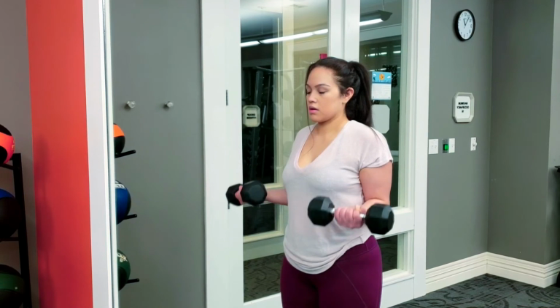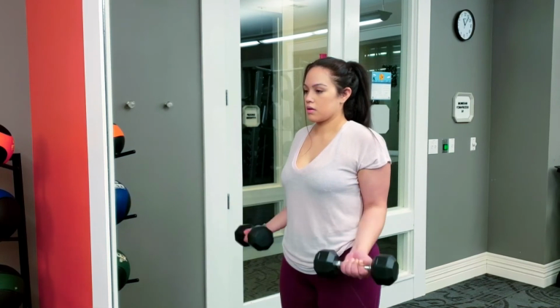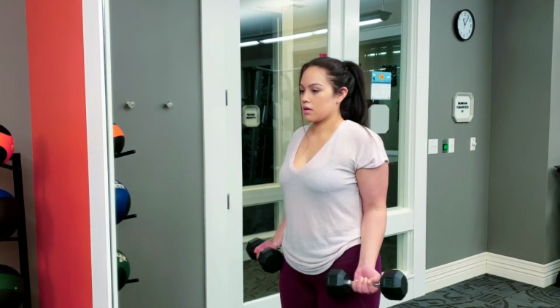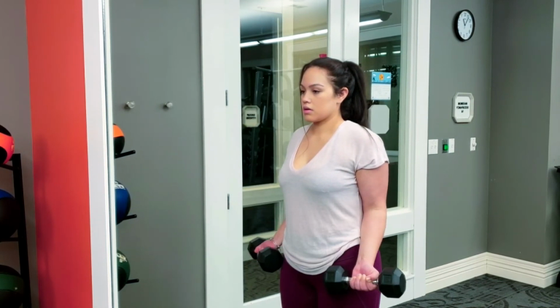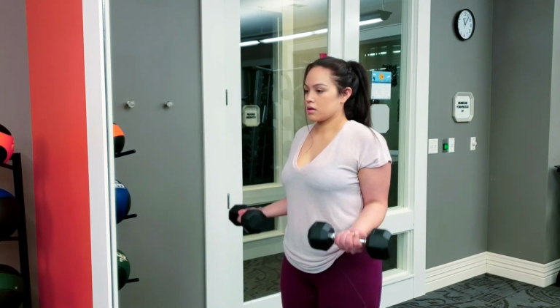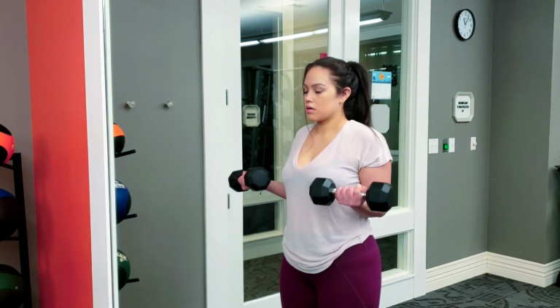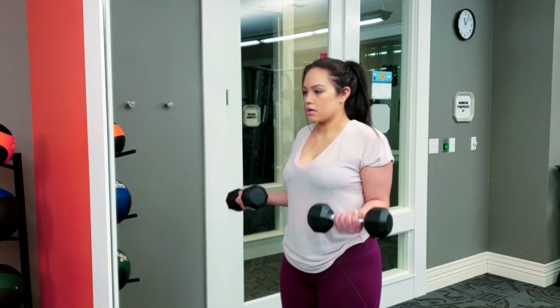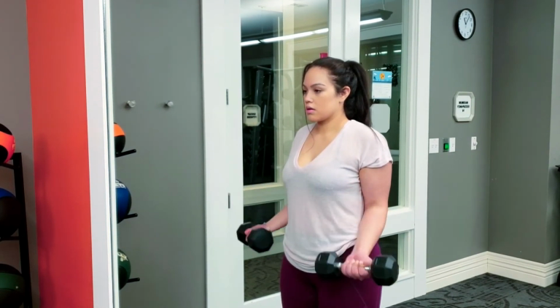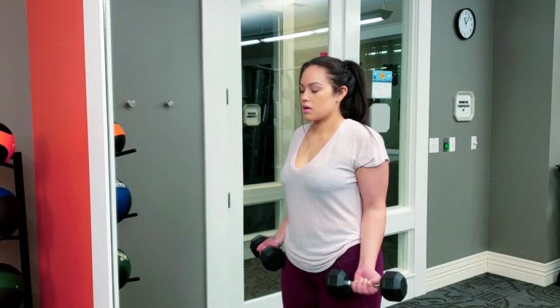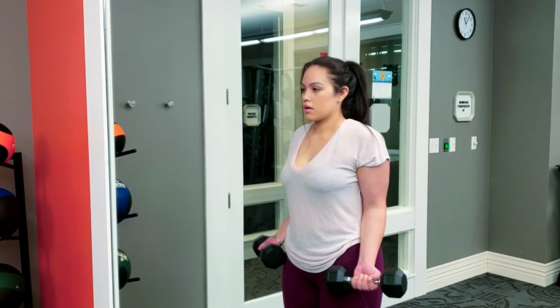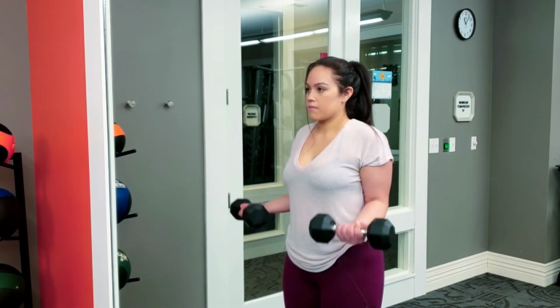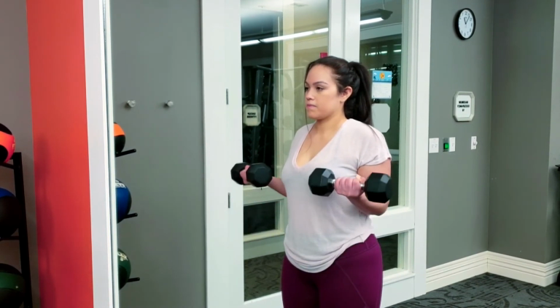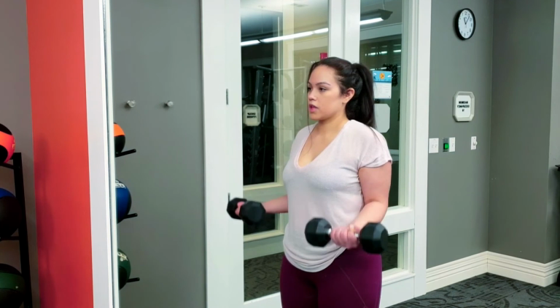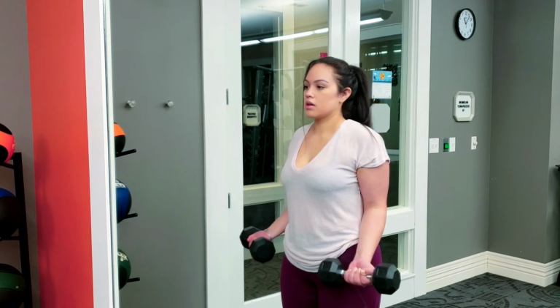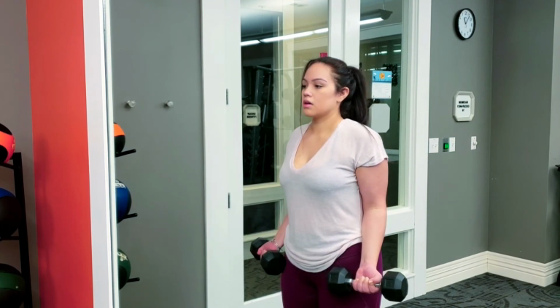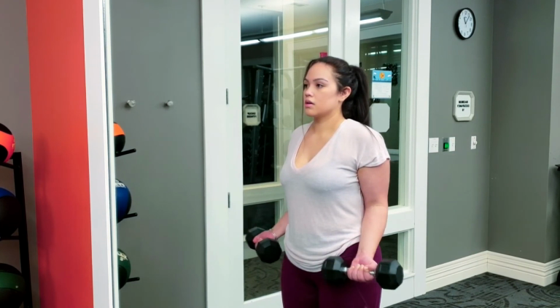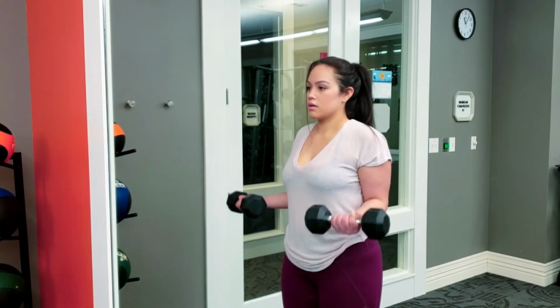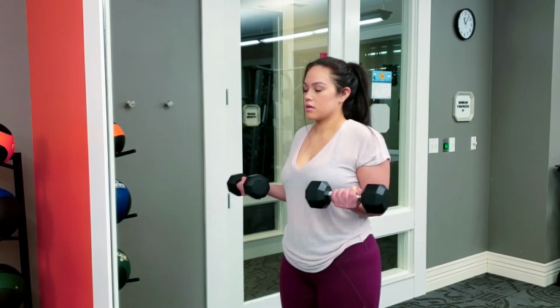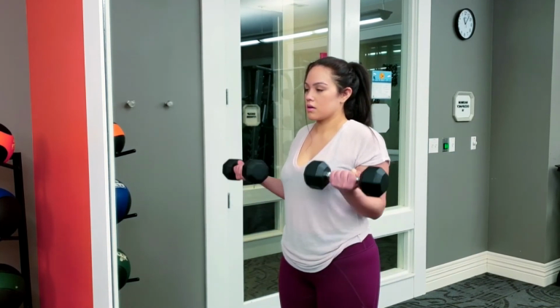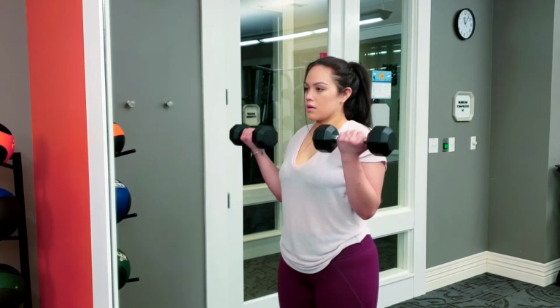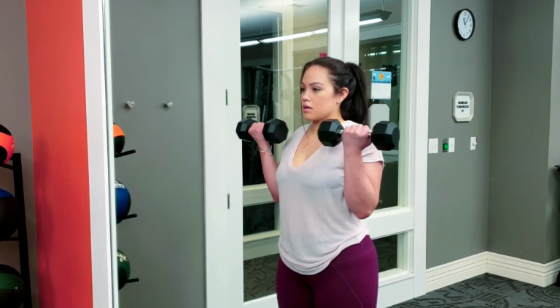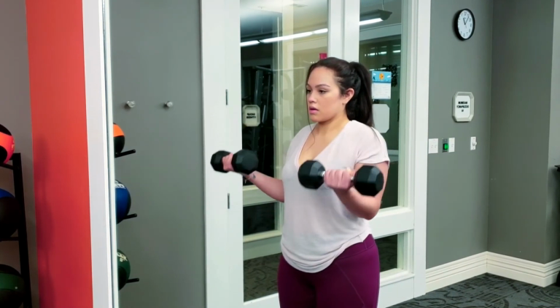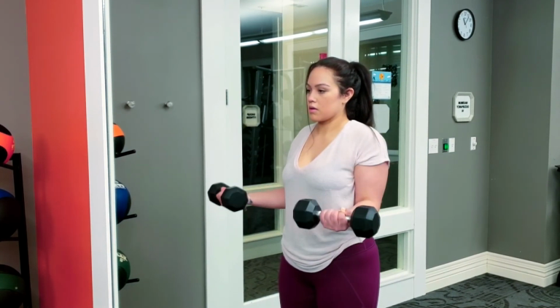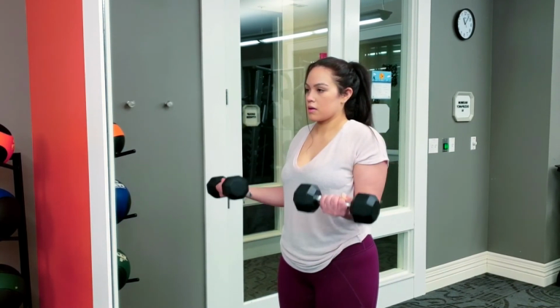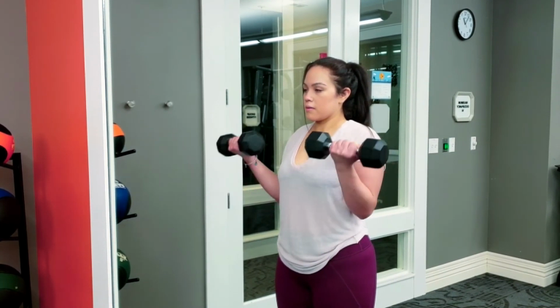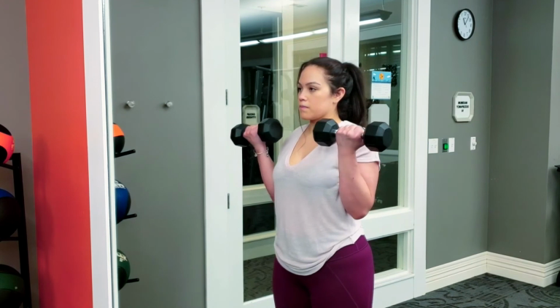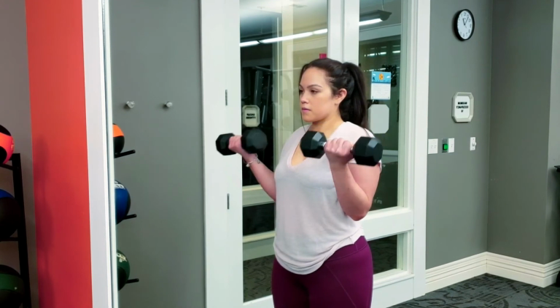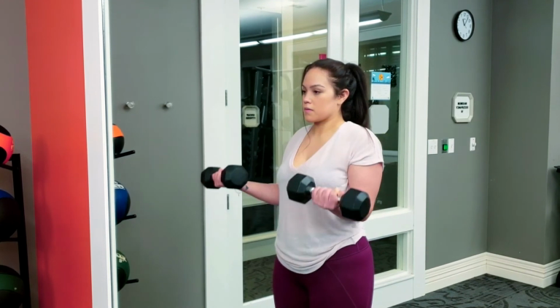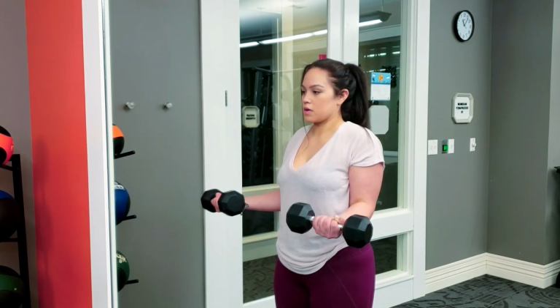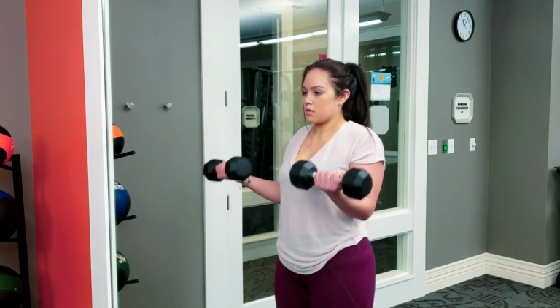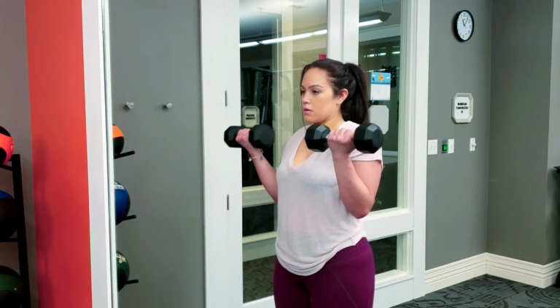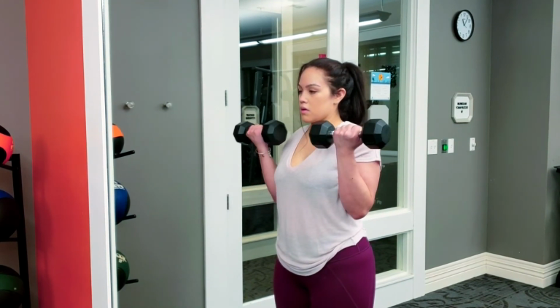We are ending this workout with 21s. You do seven half curls starting from the bottom to the middle, and seven half curls starting from the middle to the top, then seven full curls, and you are done.